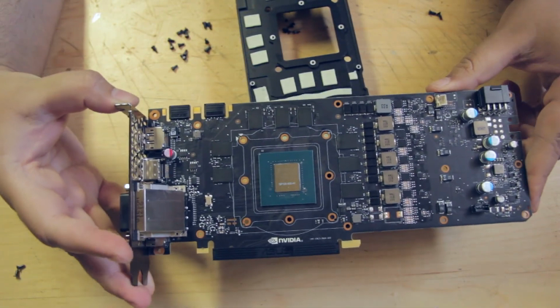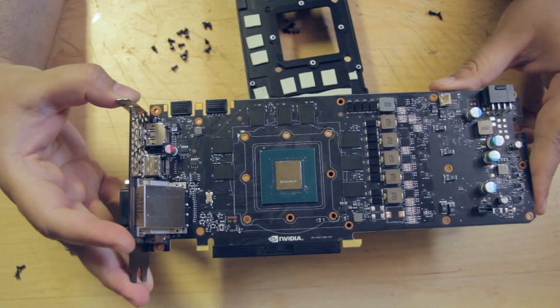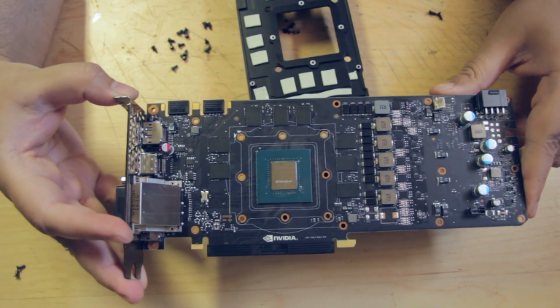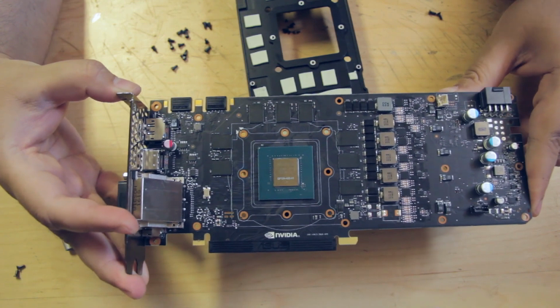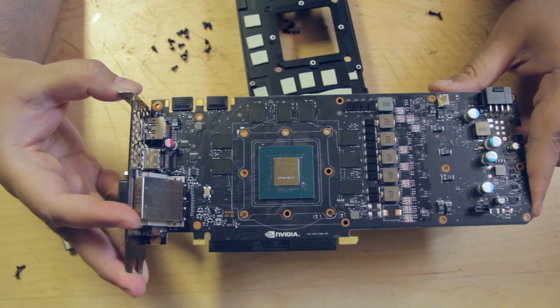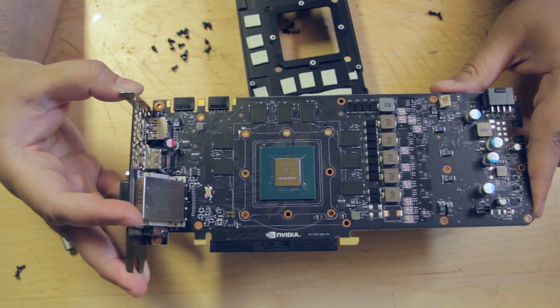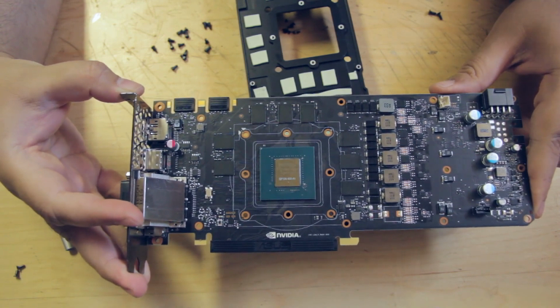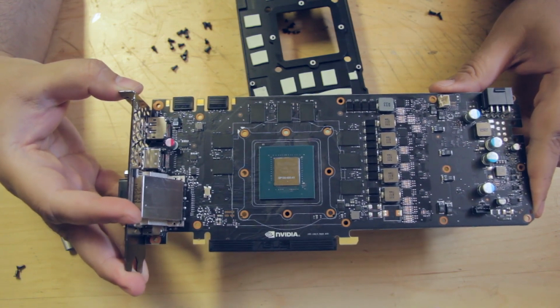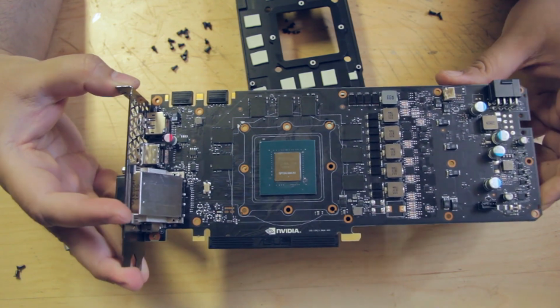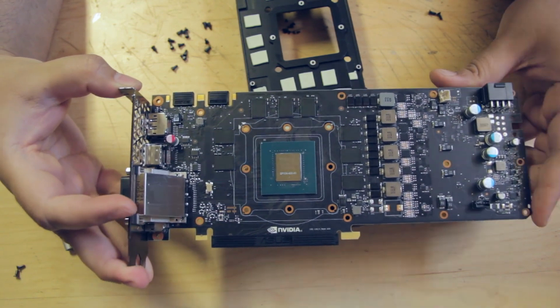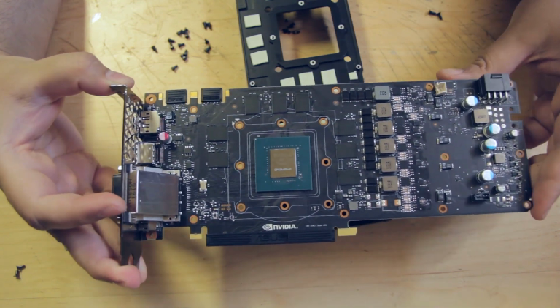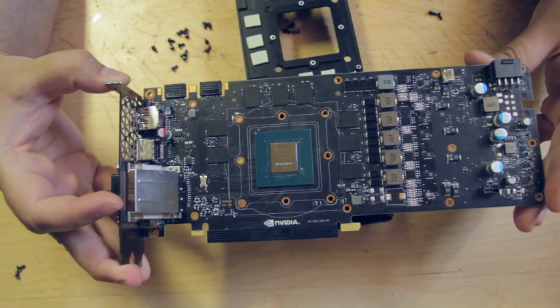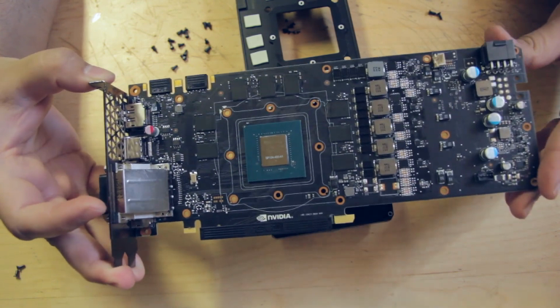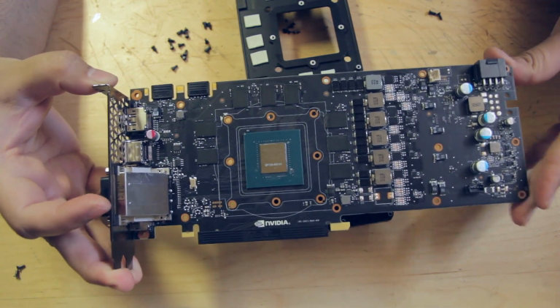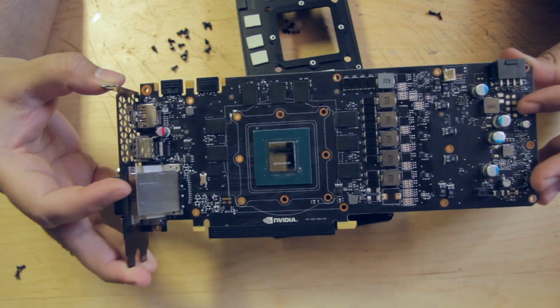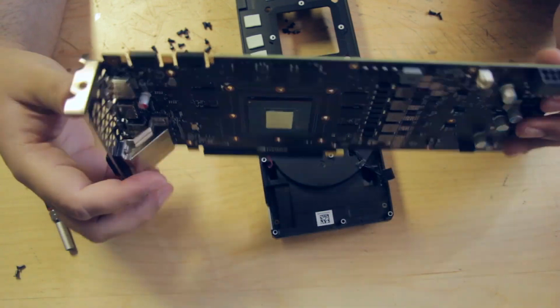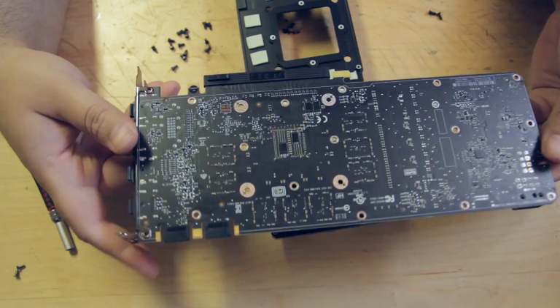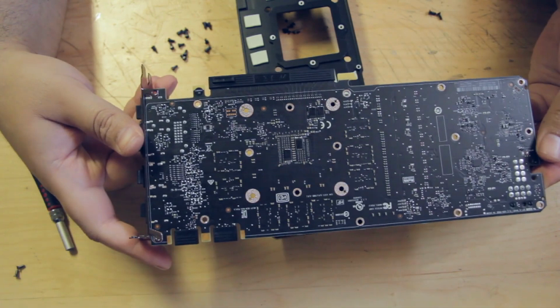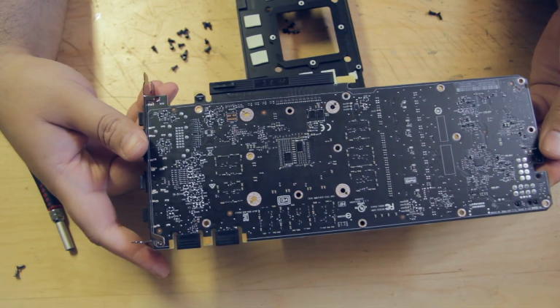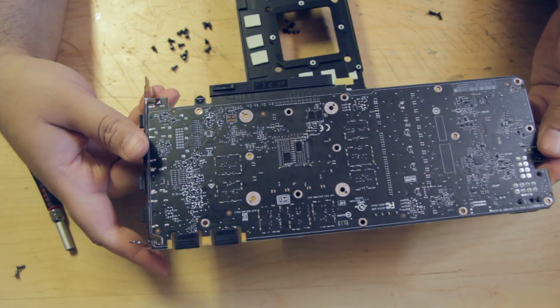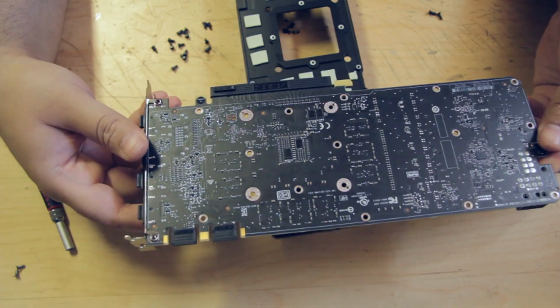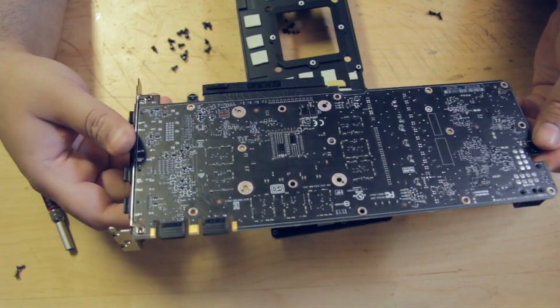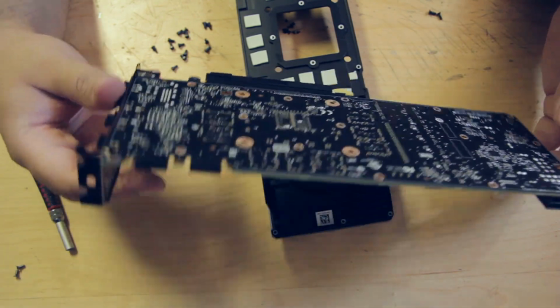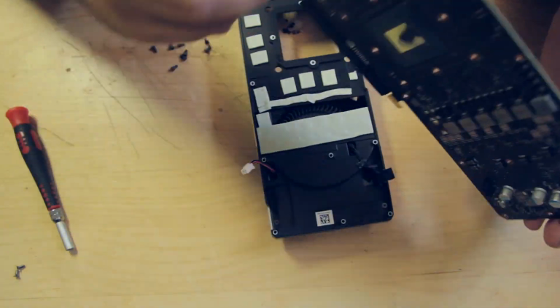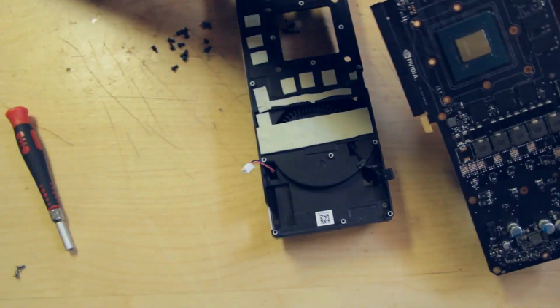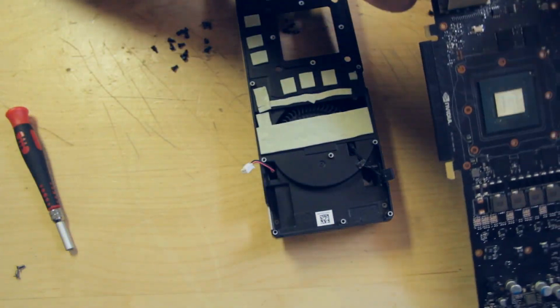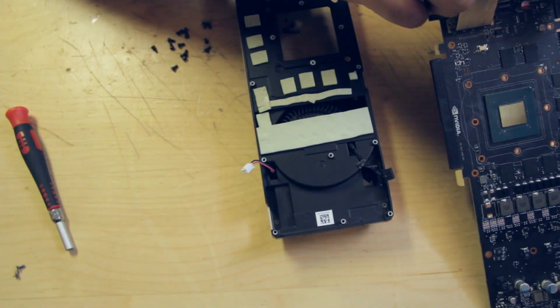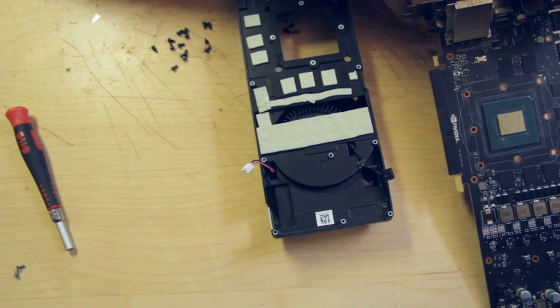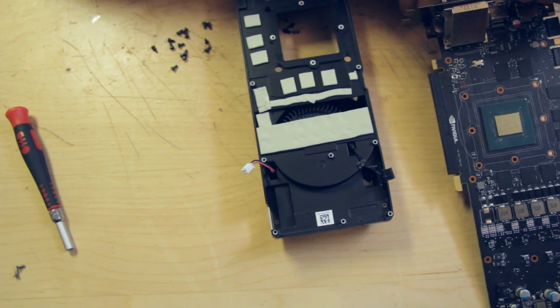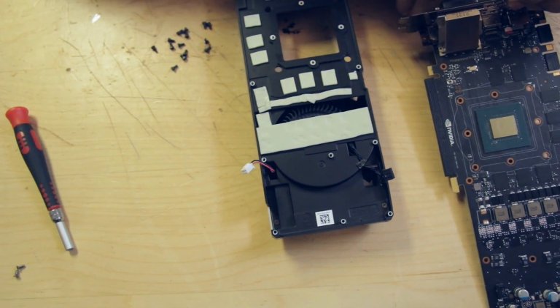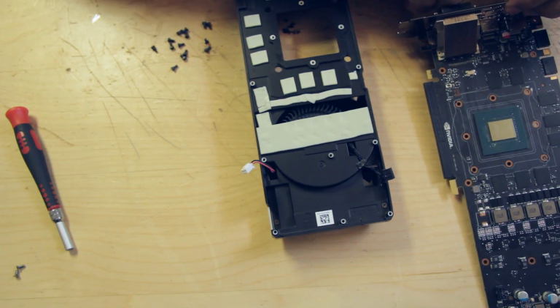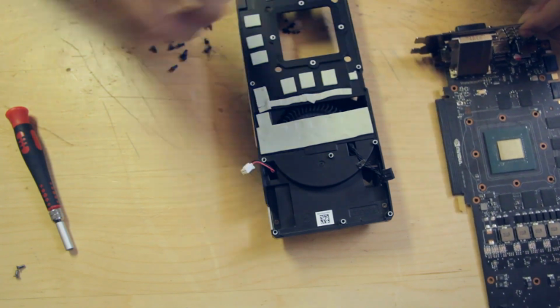And it's a sexy looking heat sink — I mean graphics card. That's it. Ready for installation, and water block coming next. Stay tuned.